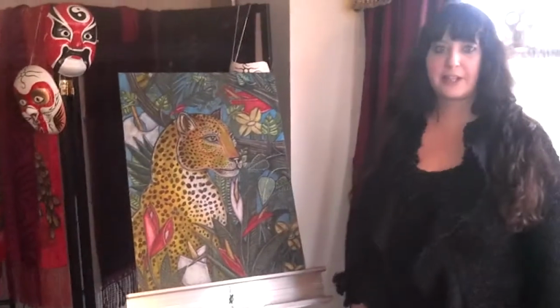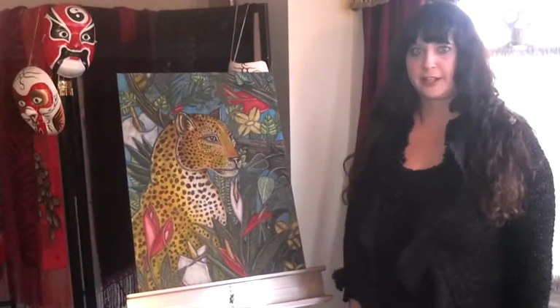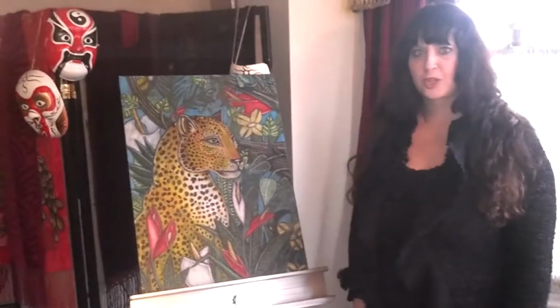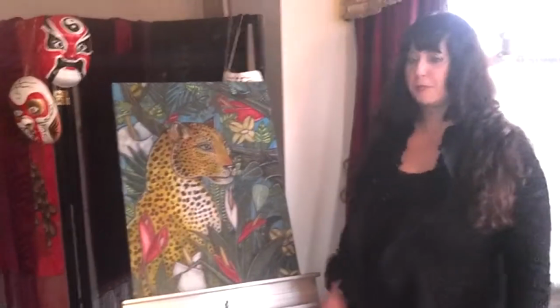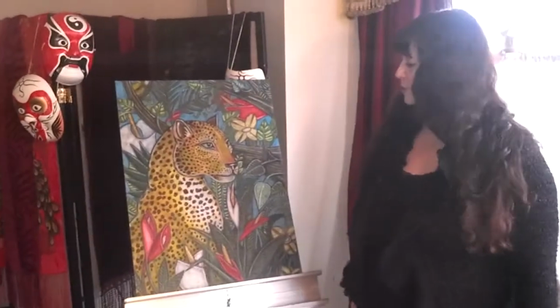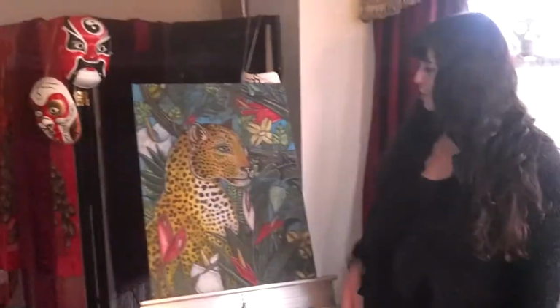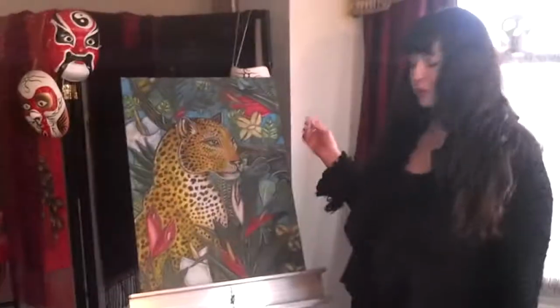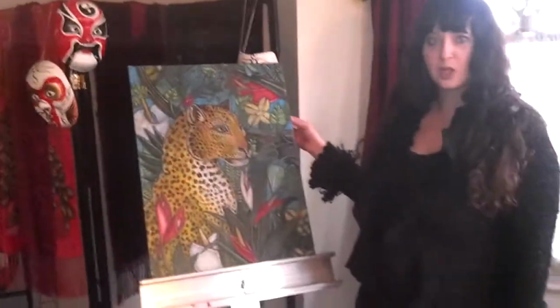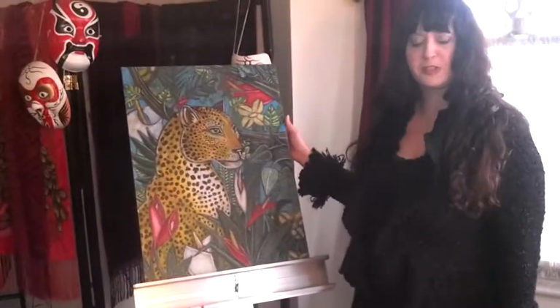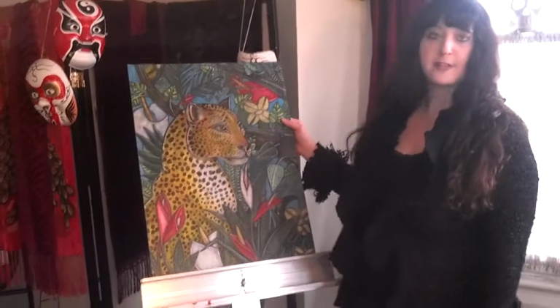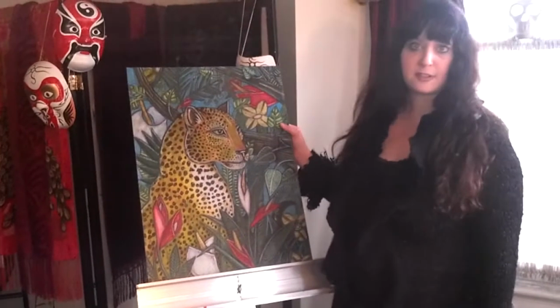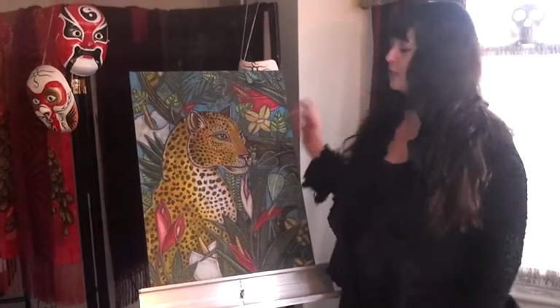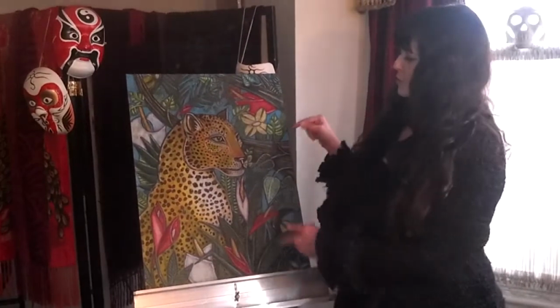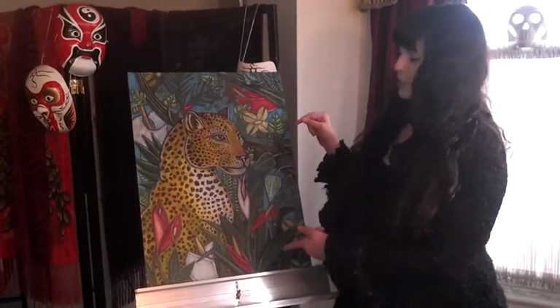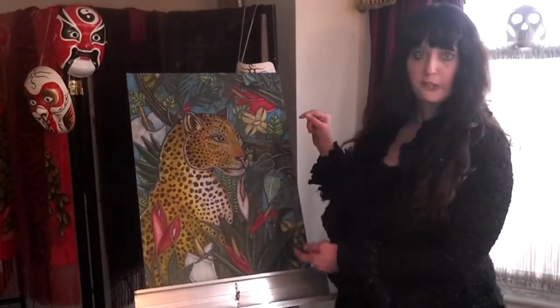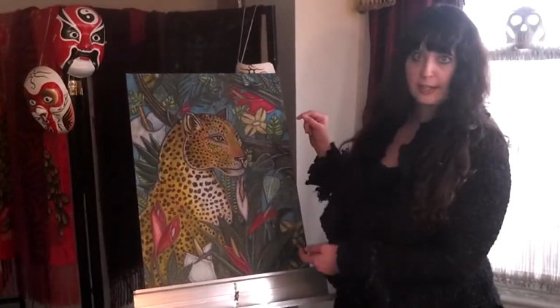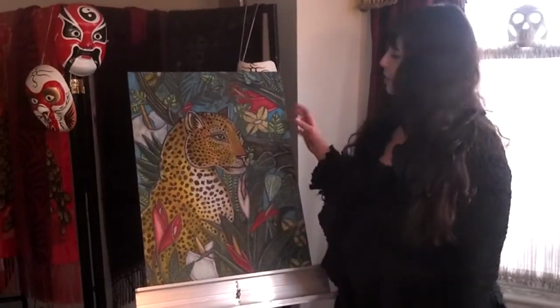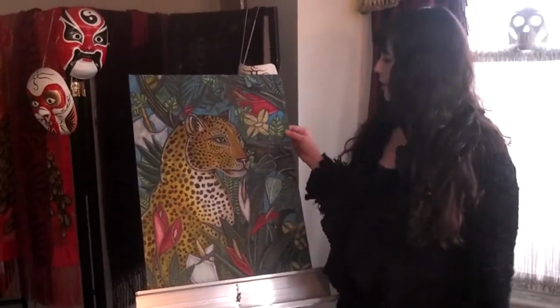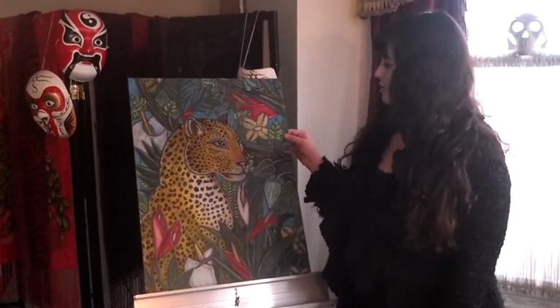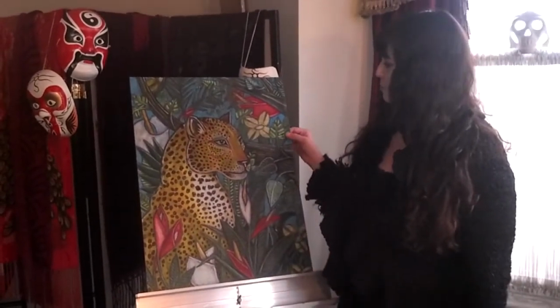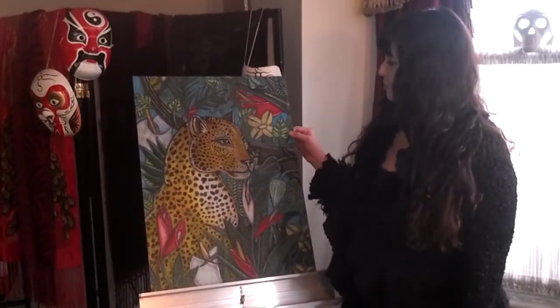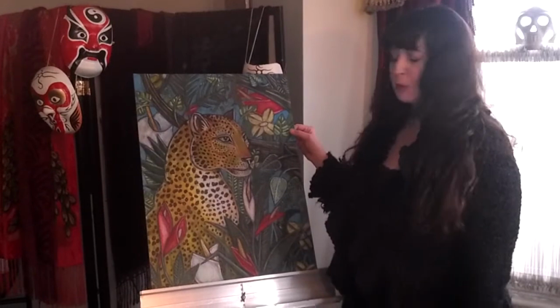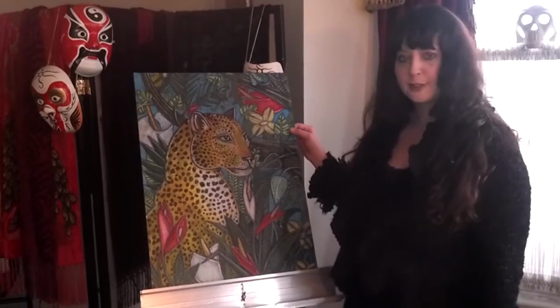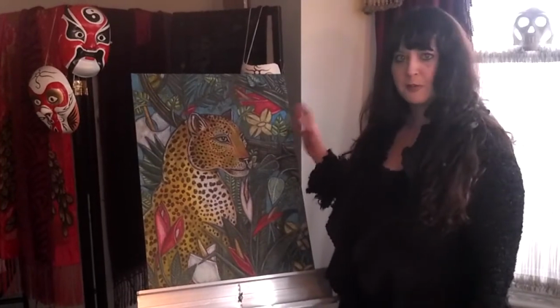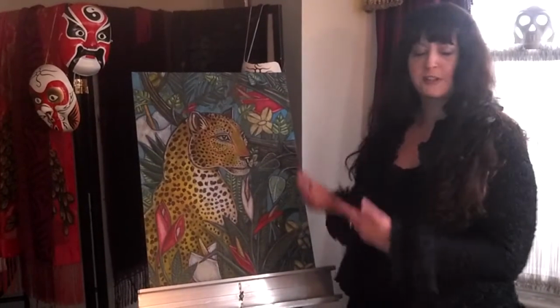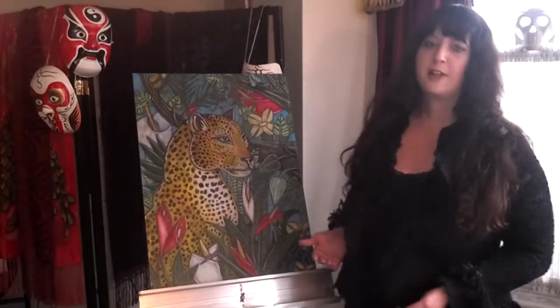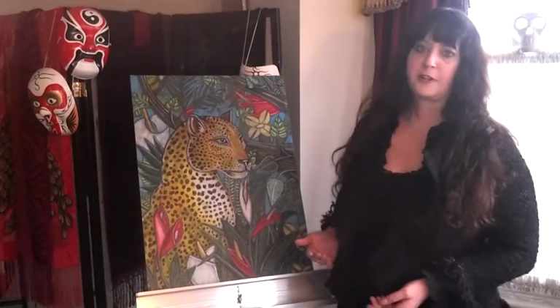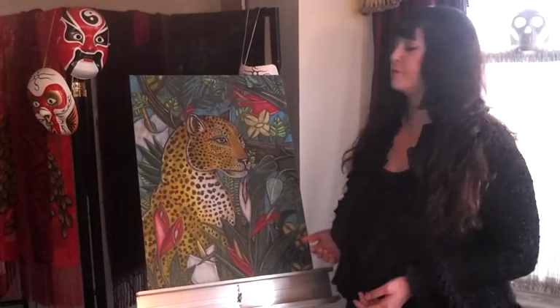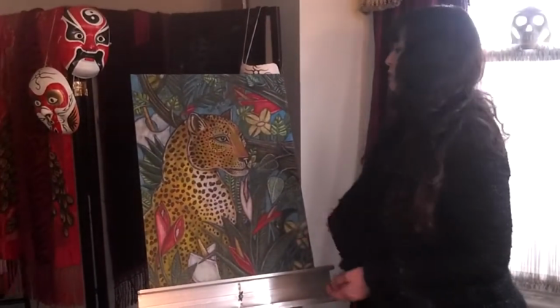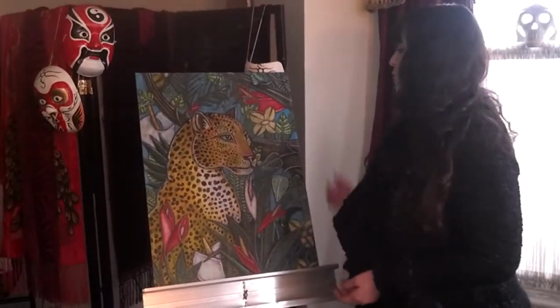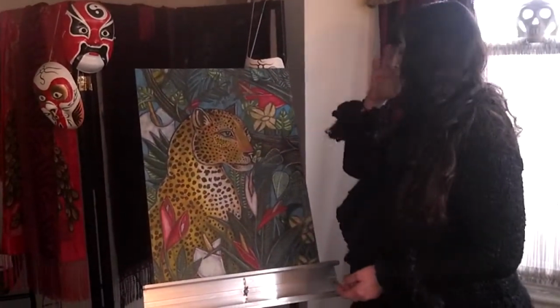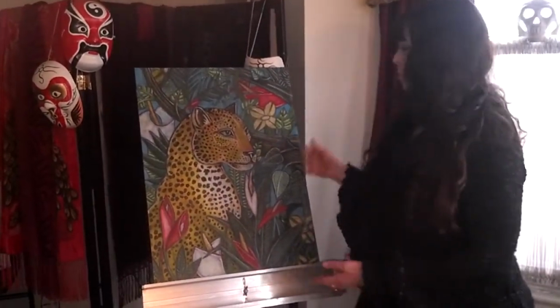My name is Lynette Shelley. In my last video, I was showing you some behind the scenes of this piece here called Jangala. And some people were asking — they wanted to see how the final product turned out. So this is my artwork.